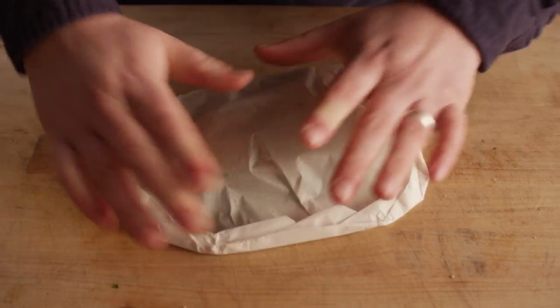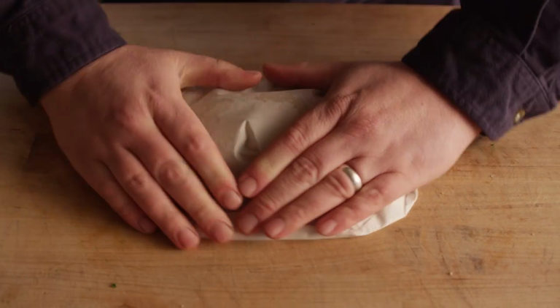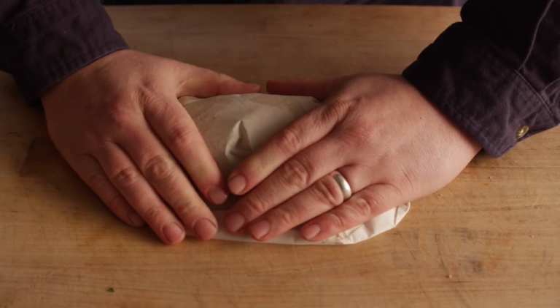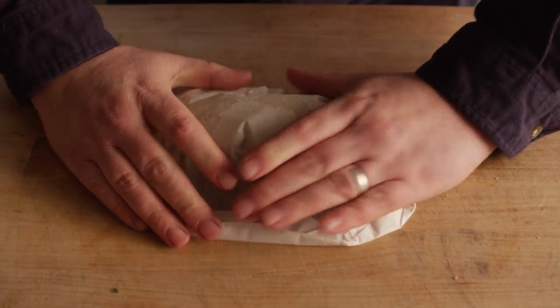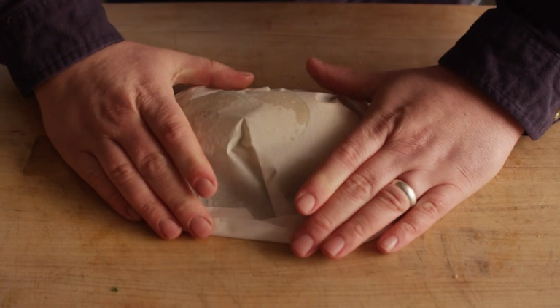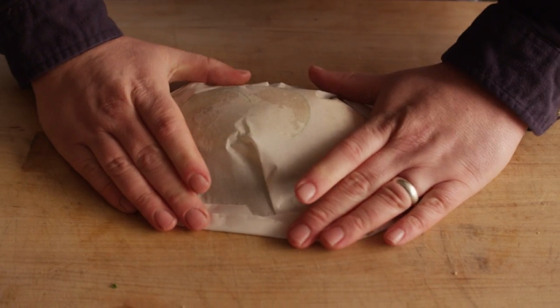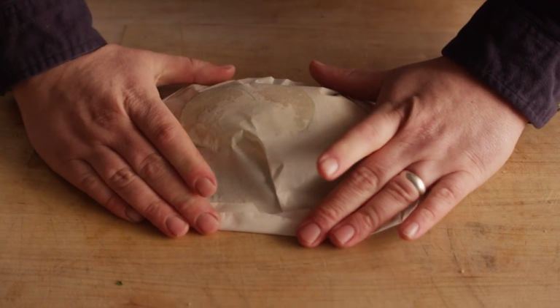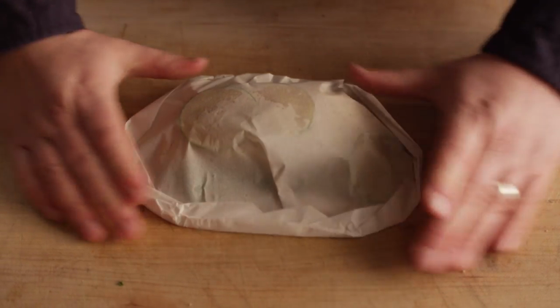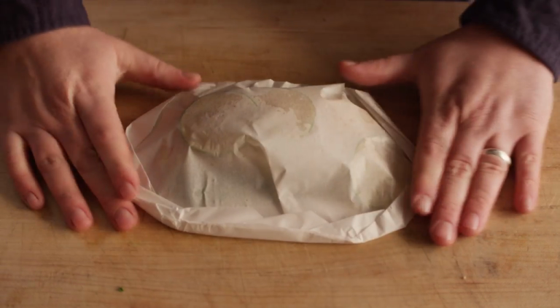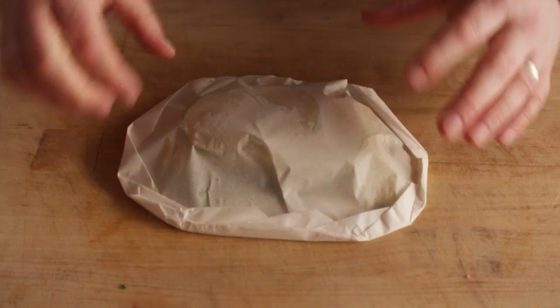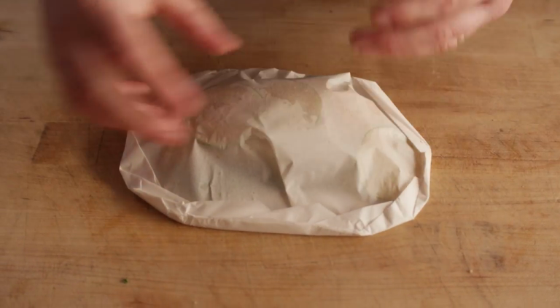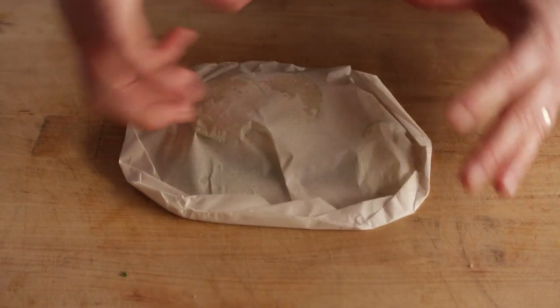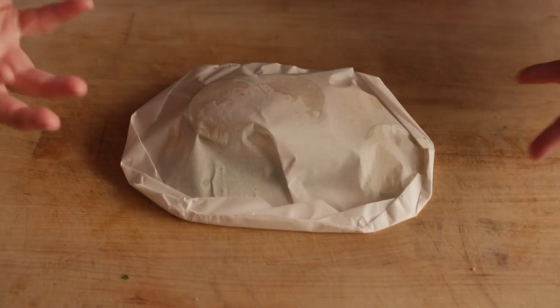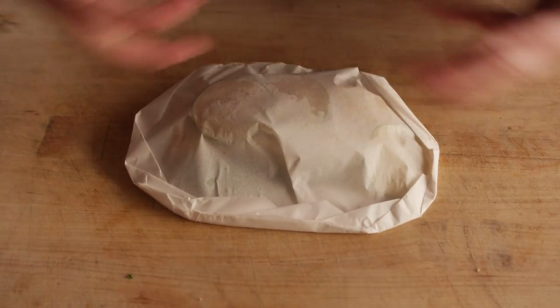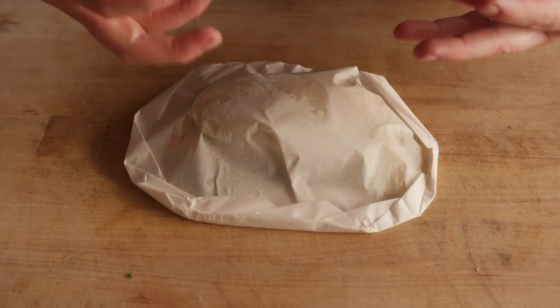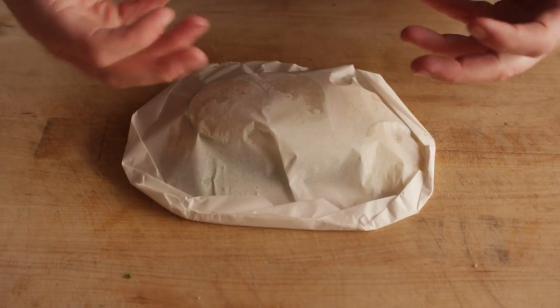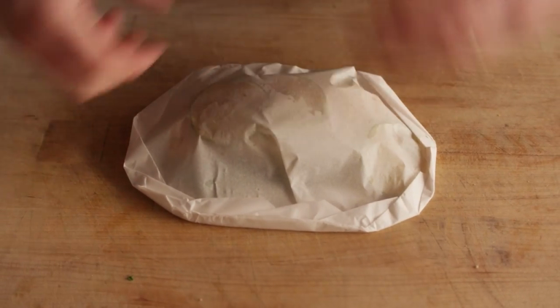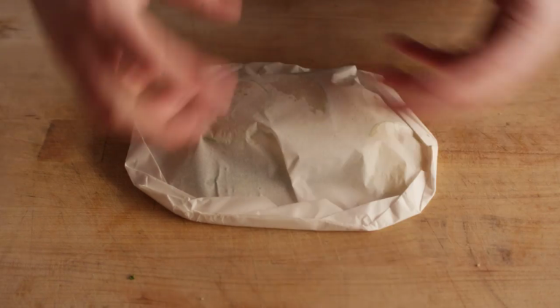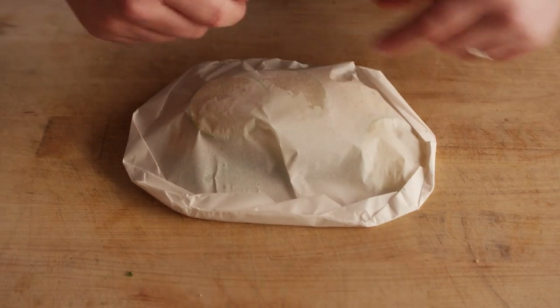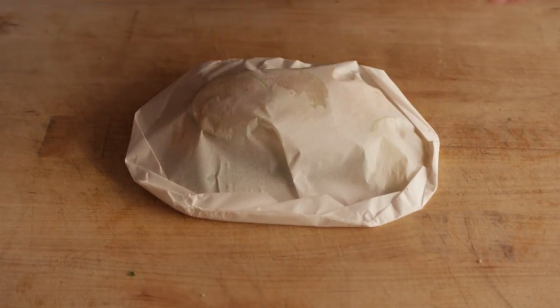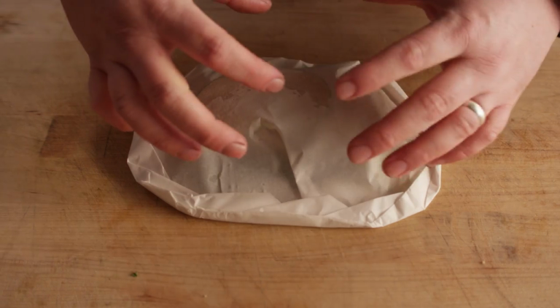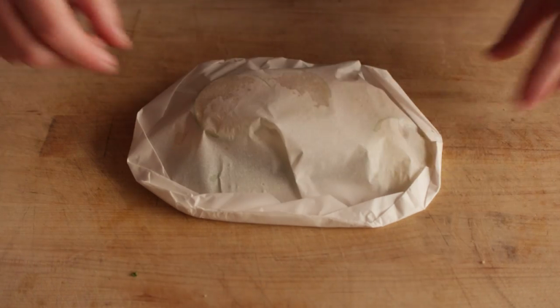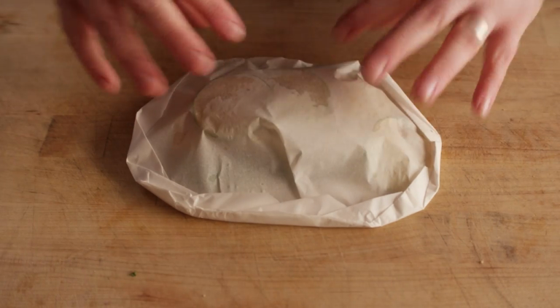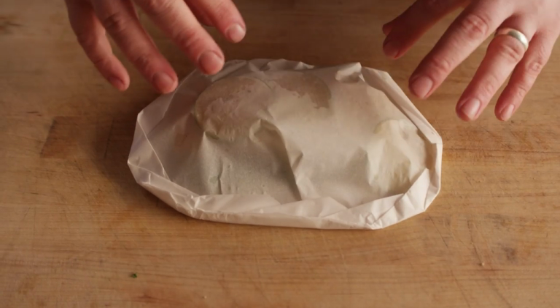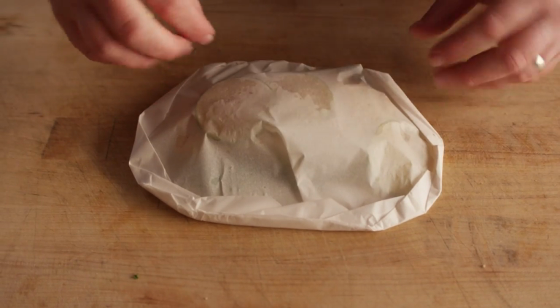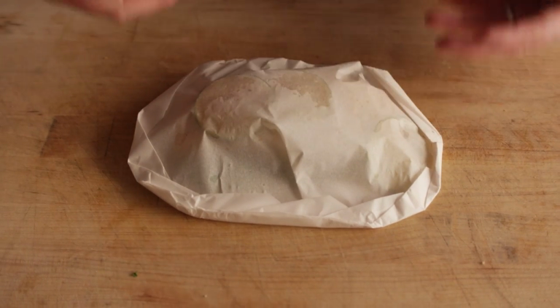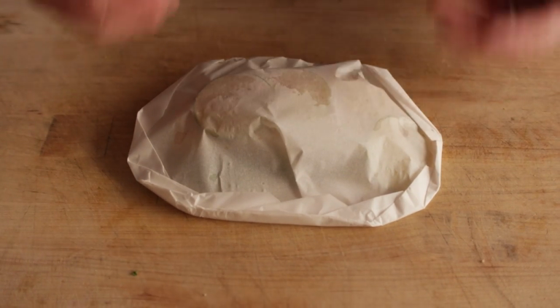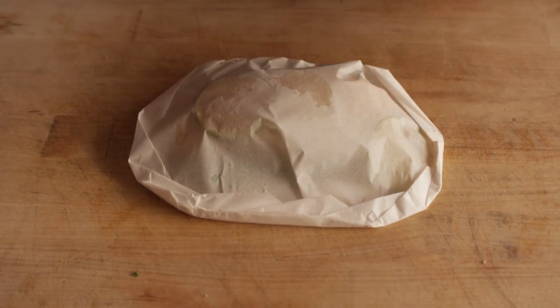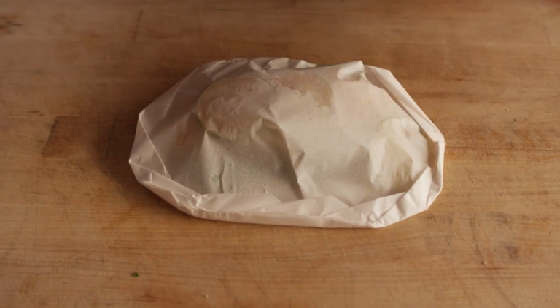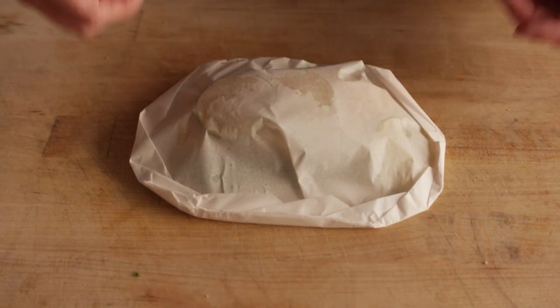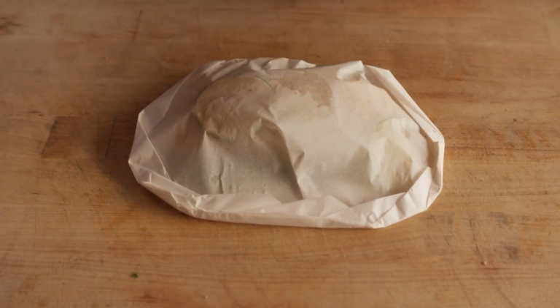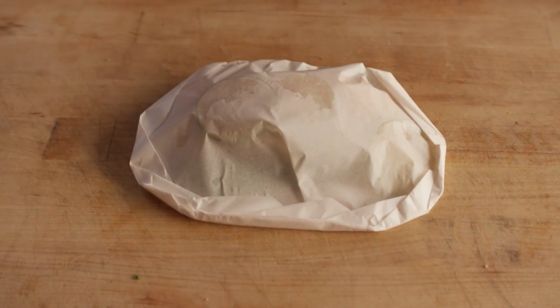And then this is ready to go on the grill, where everything inside is going to steam together. All of those juices, all of those flavors will stay trapped in there, and we're going to get a really nice flavorful end product.